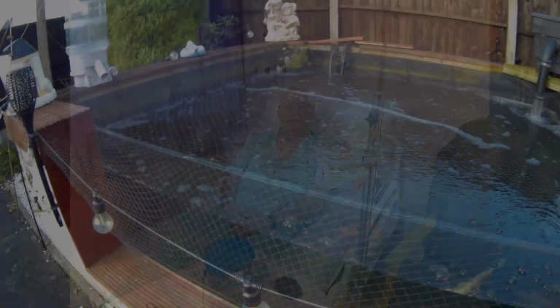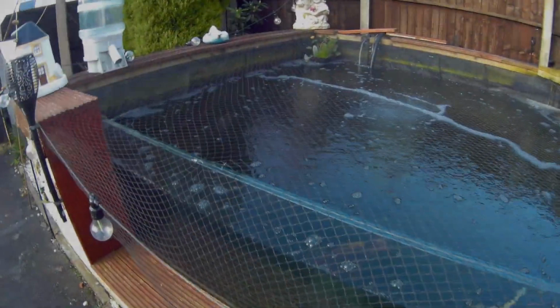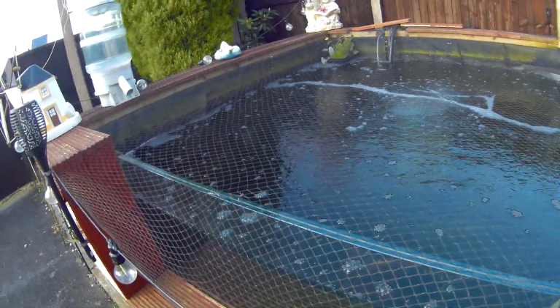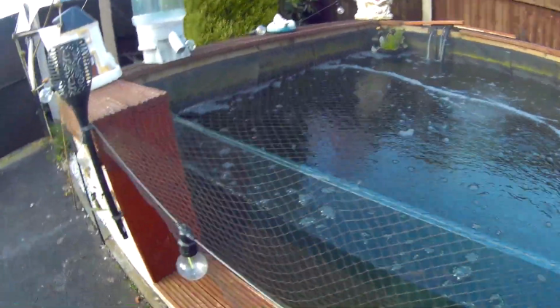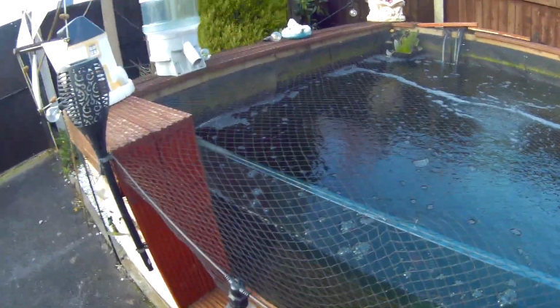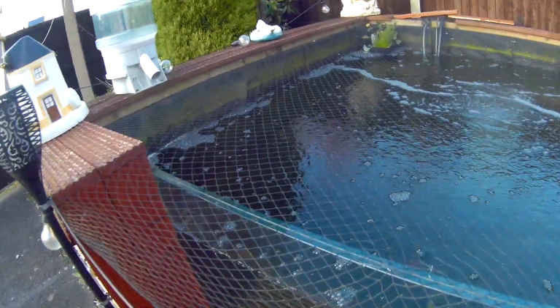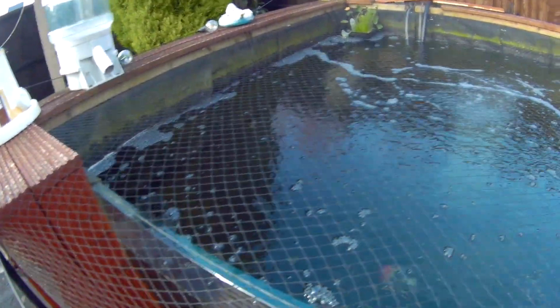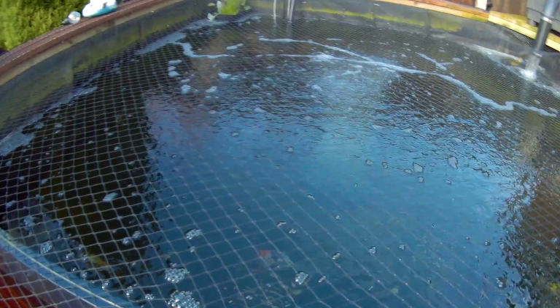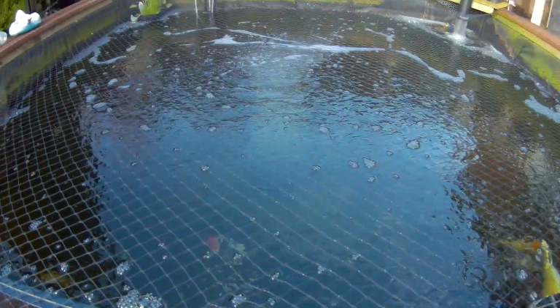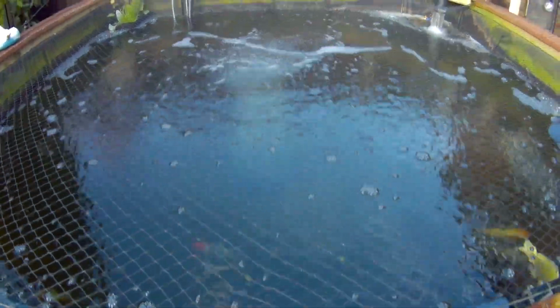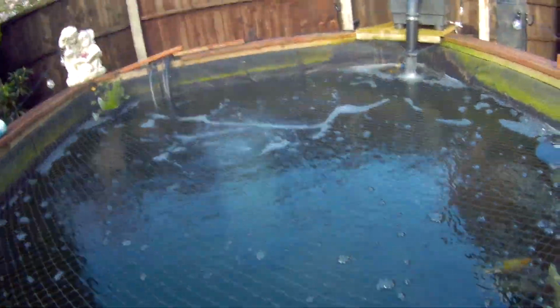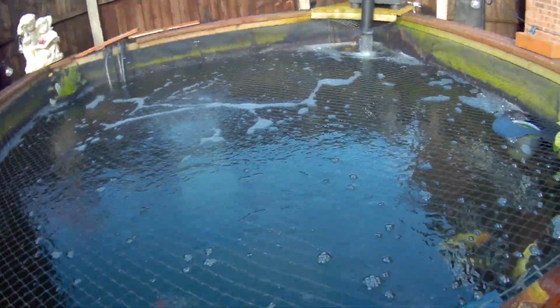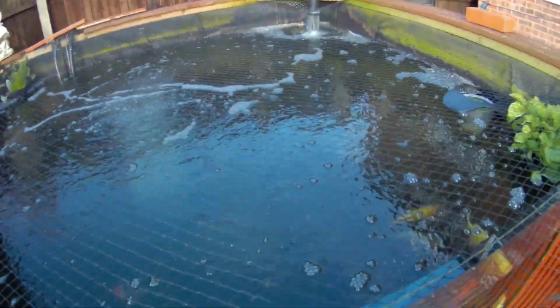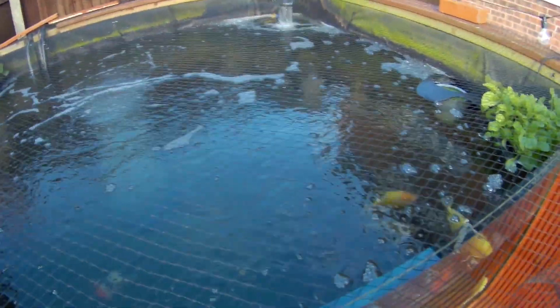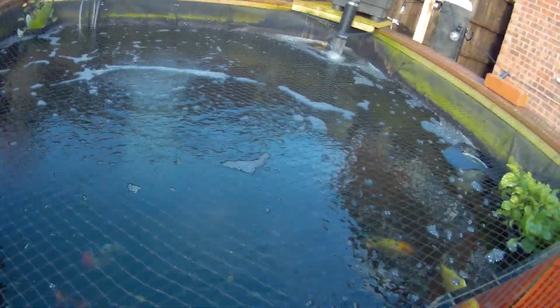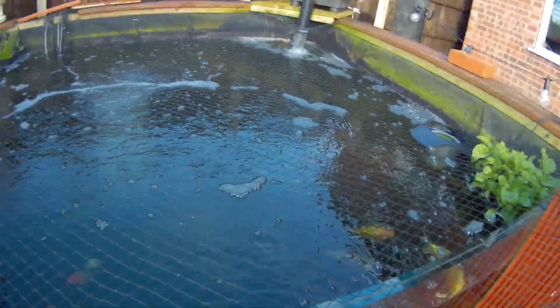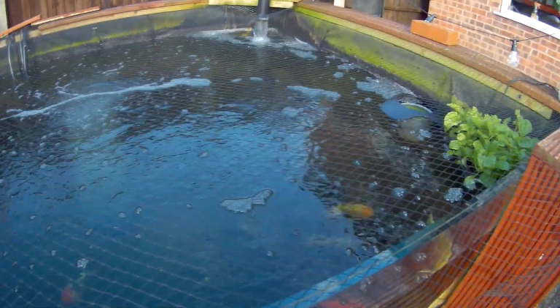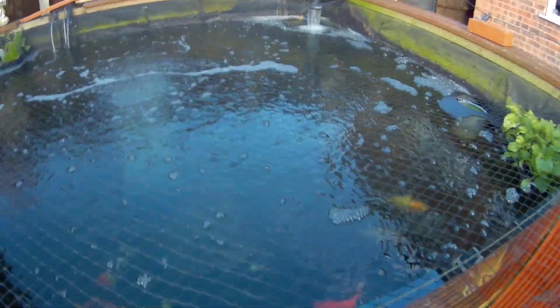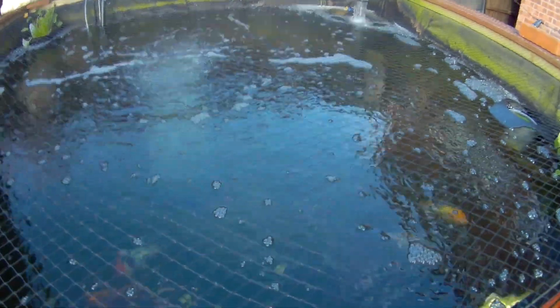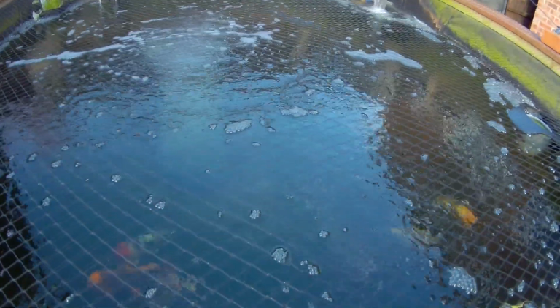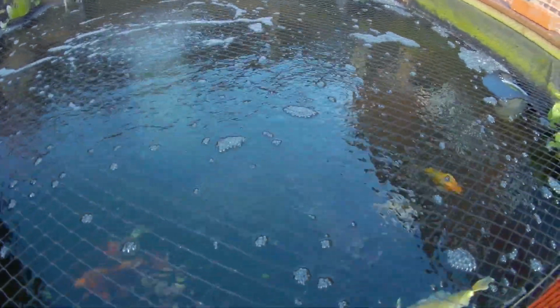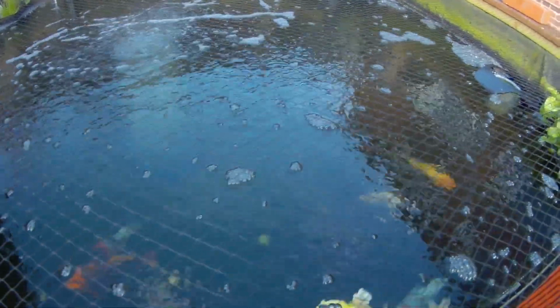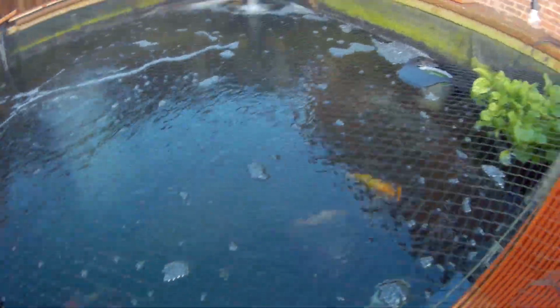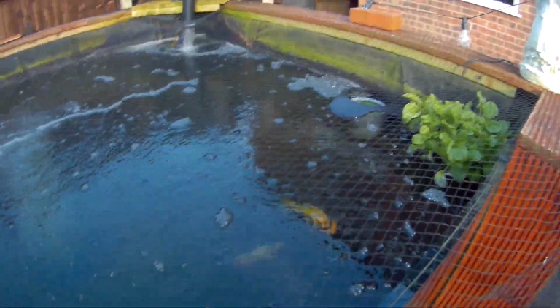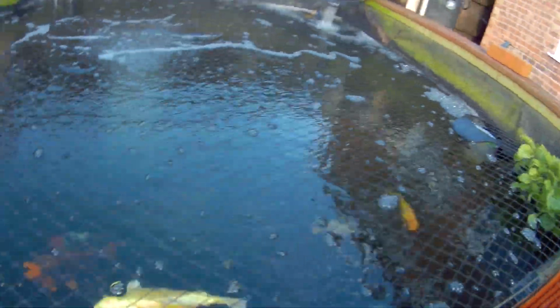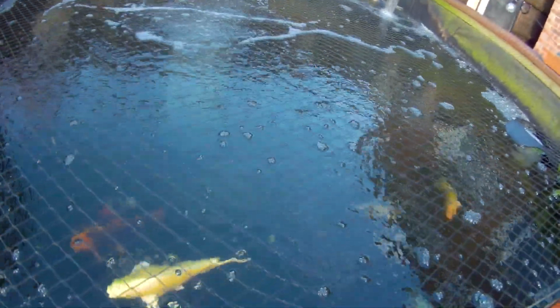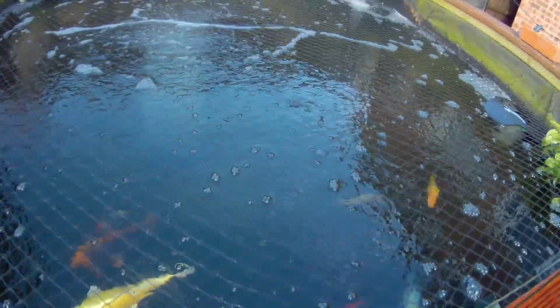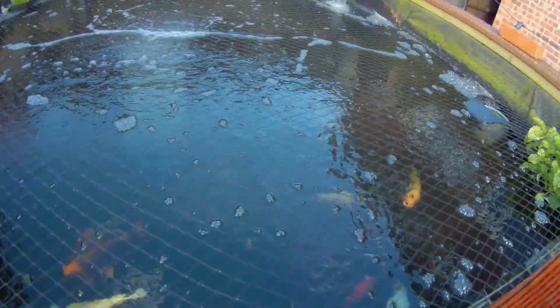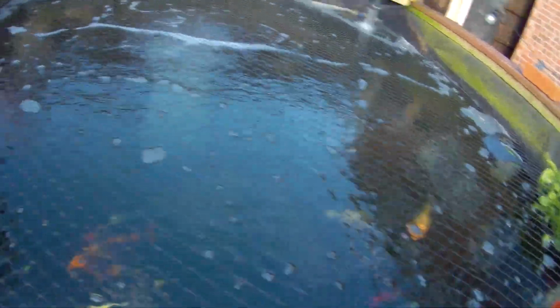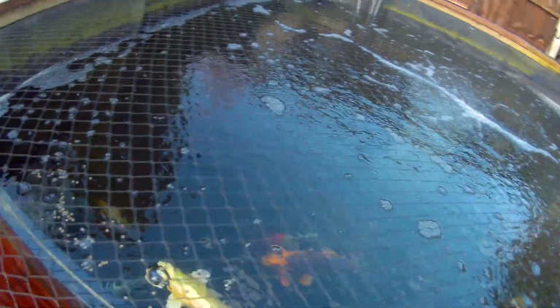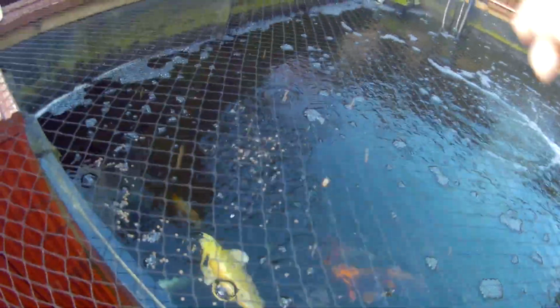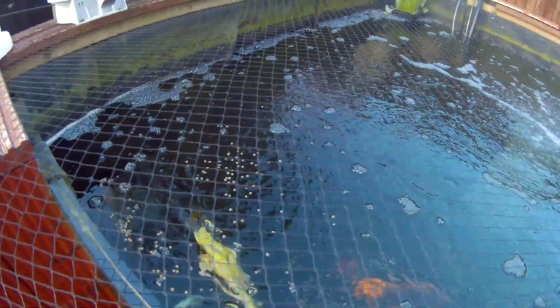Hi everybody, I'm back. Sorry there hasn't been an update for a while. I'm just going to give them some pellets to see if they eat it. There we go, there you go.